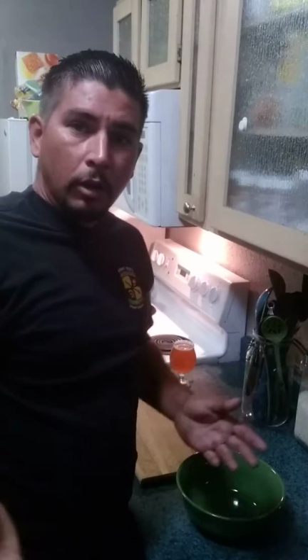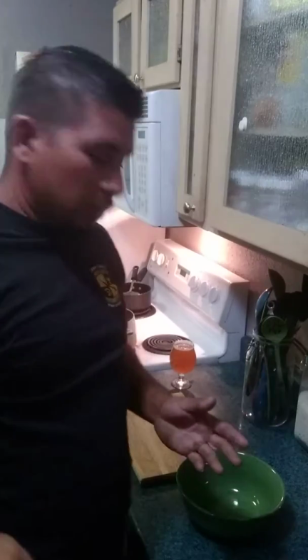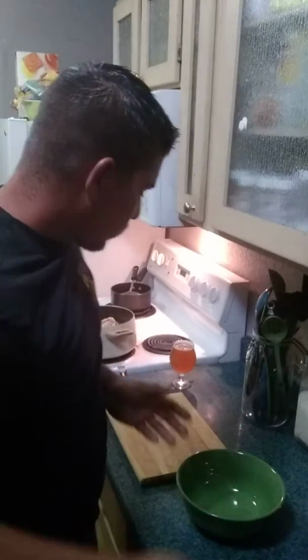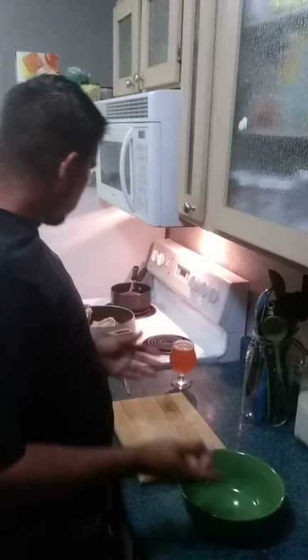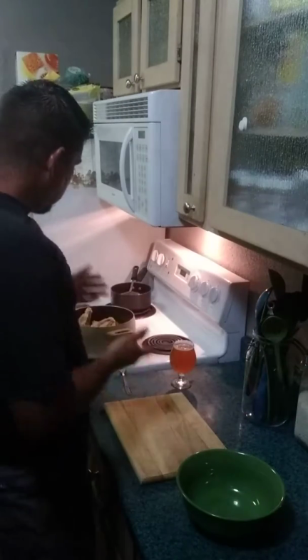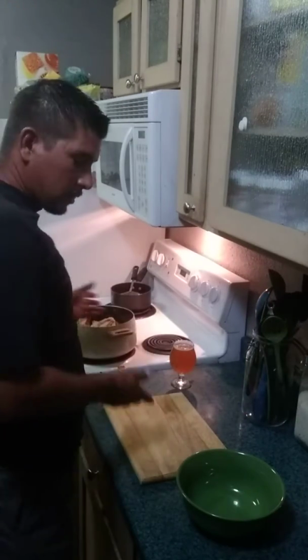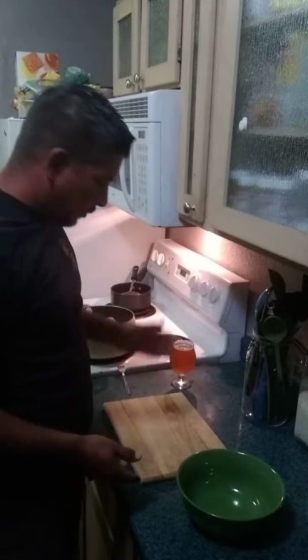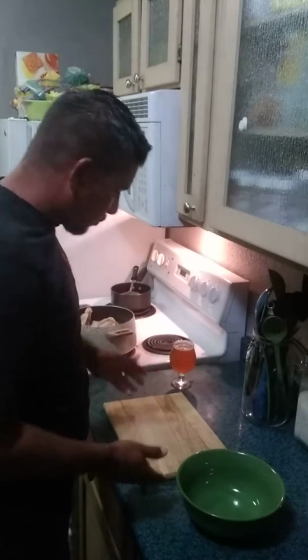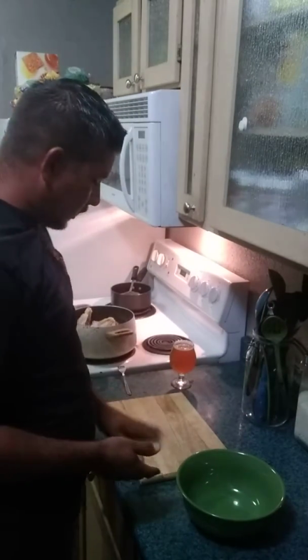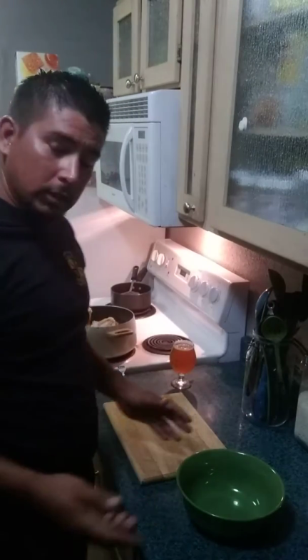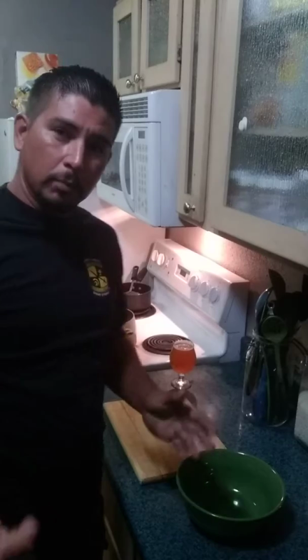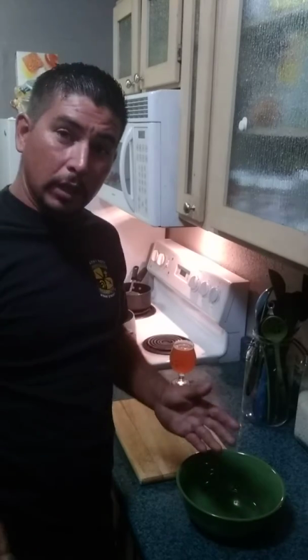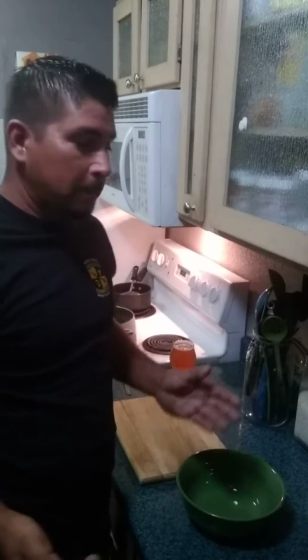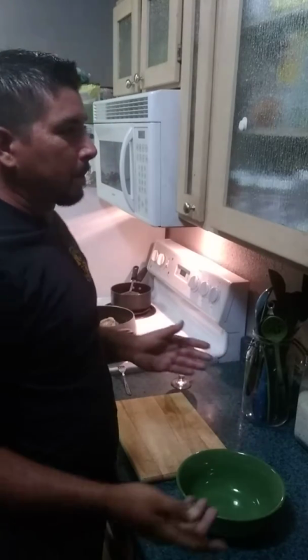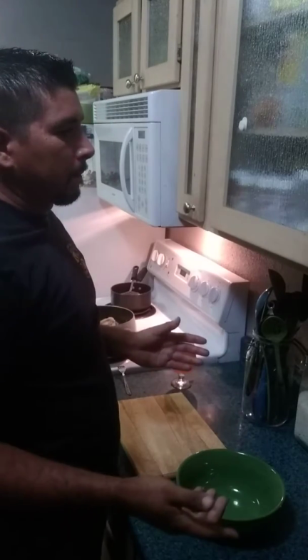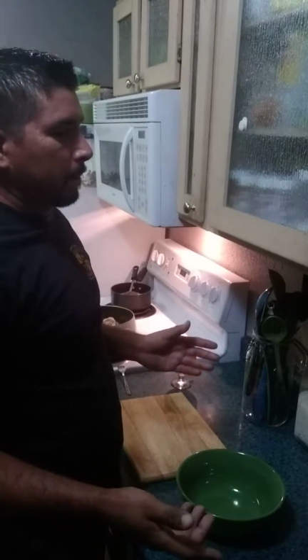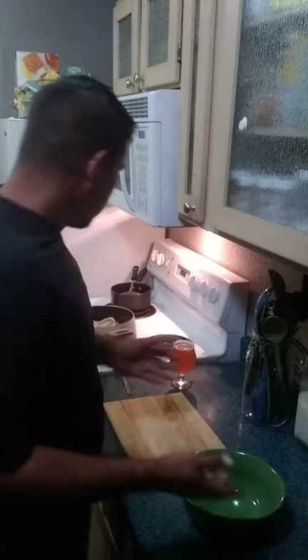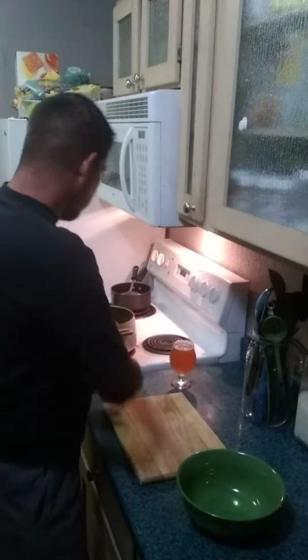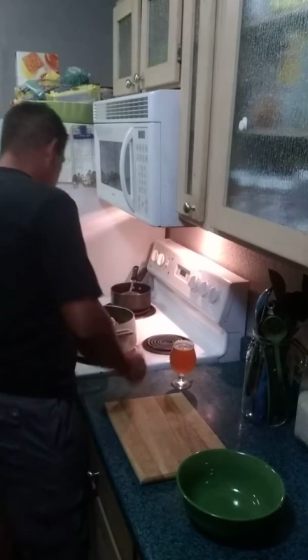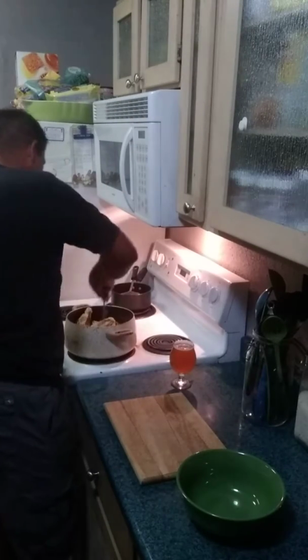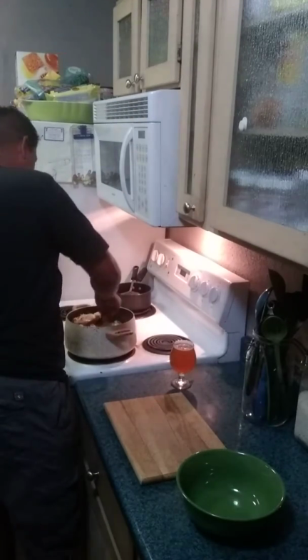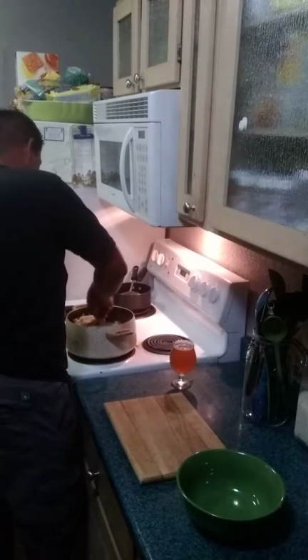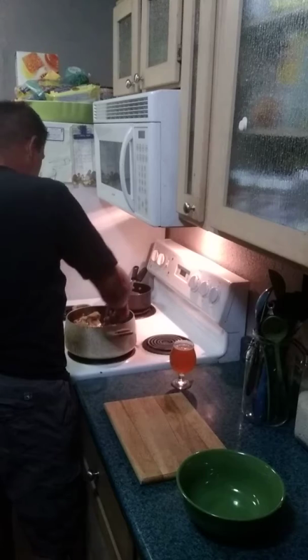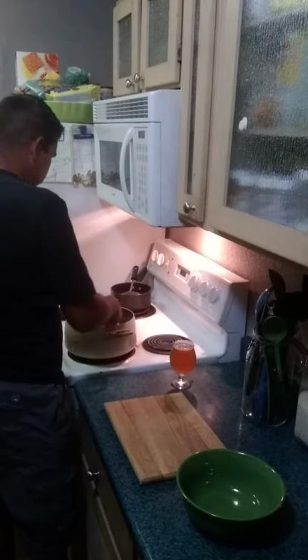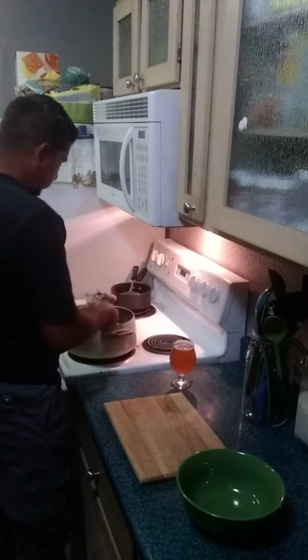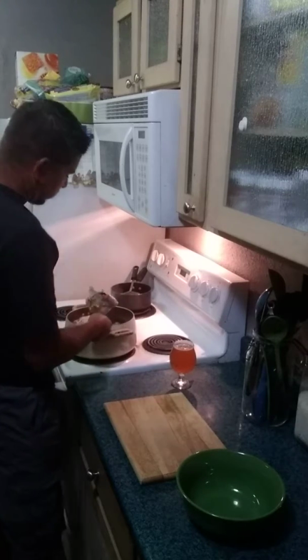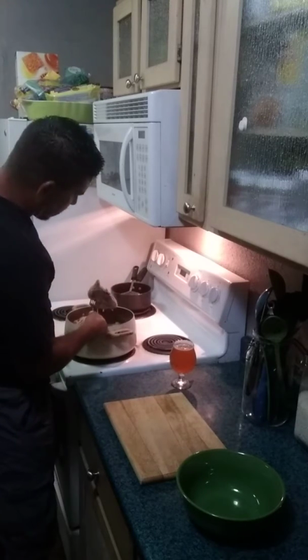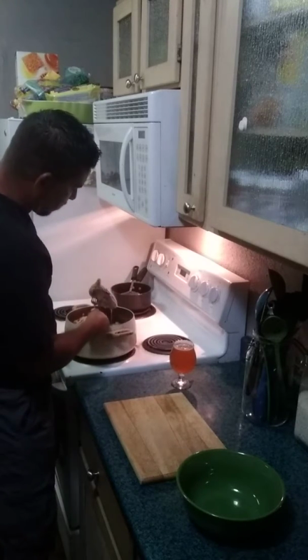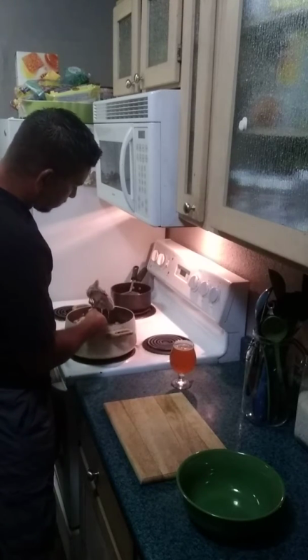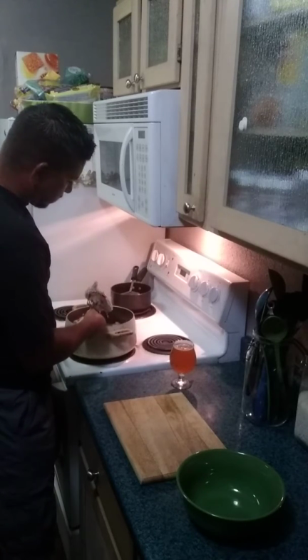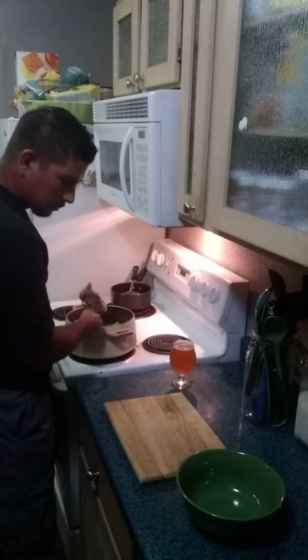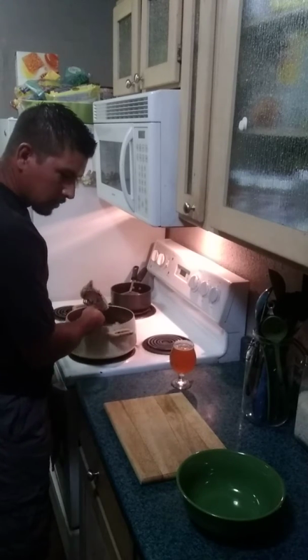All right guys, what we got today is we are making some chicken. We boiled some chicken and we are going to attempt to make — well we got to get the chicken first, so I'm going to let it drip off. I don't want to make a mess.